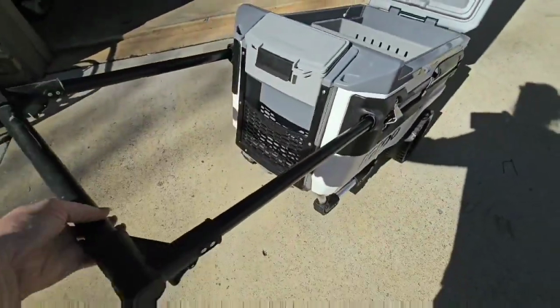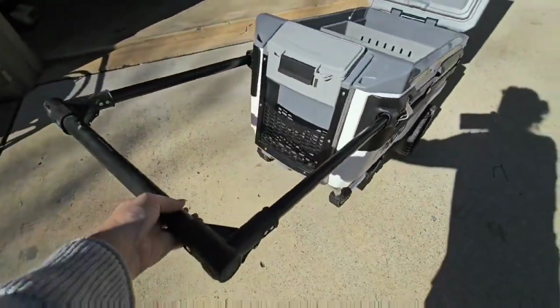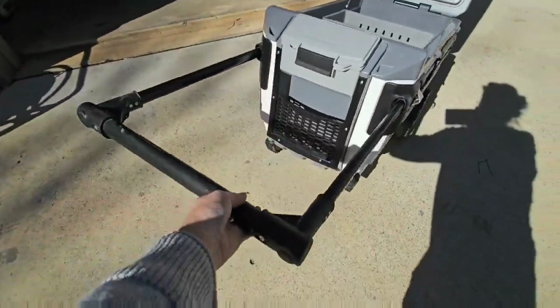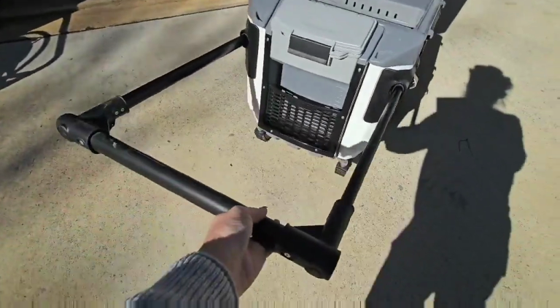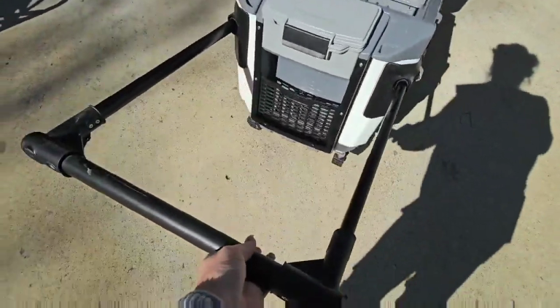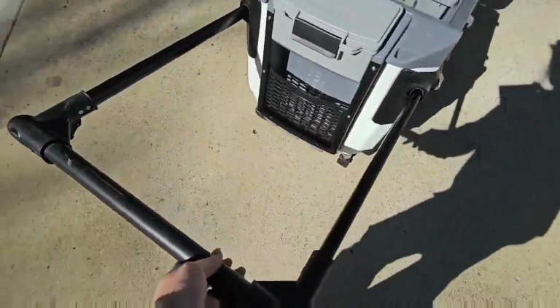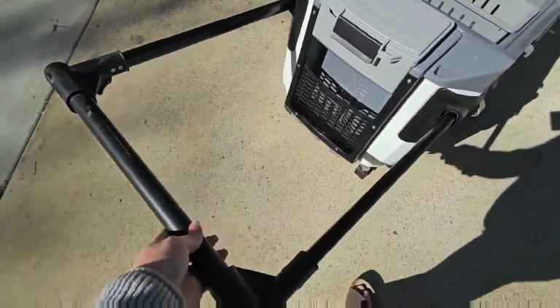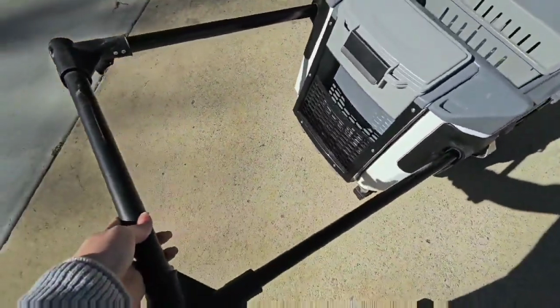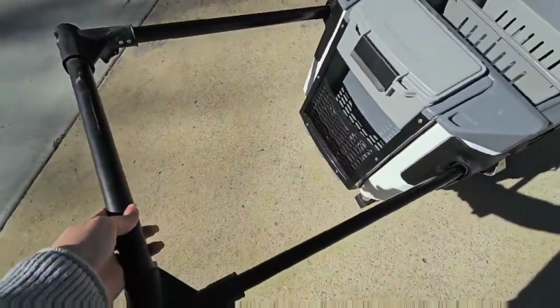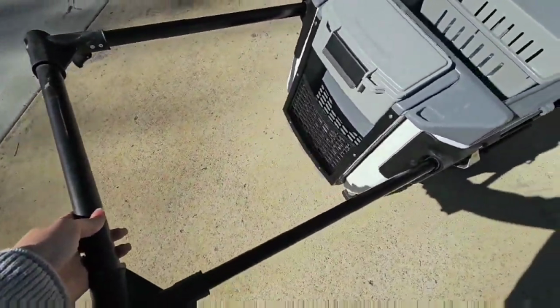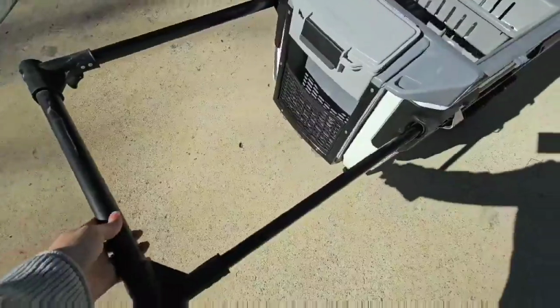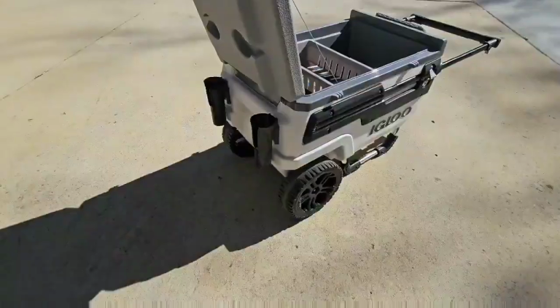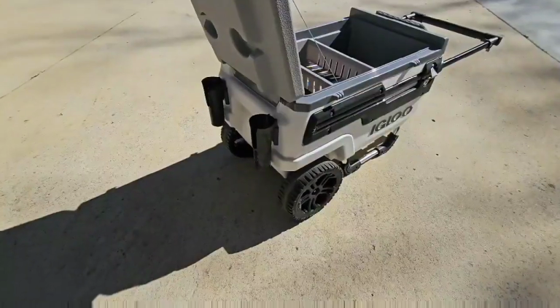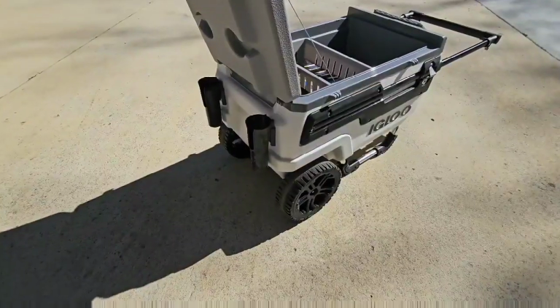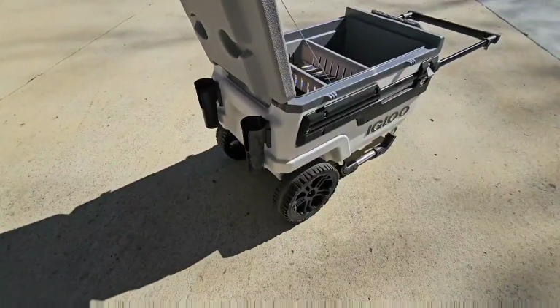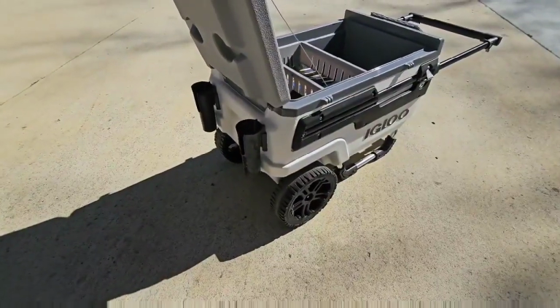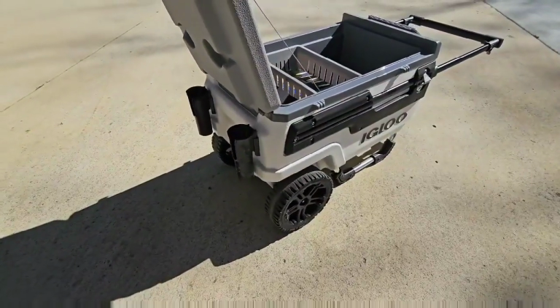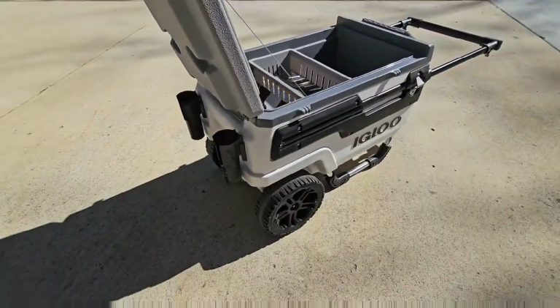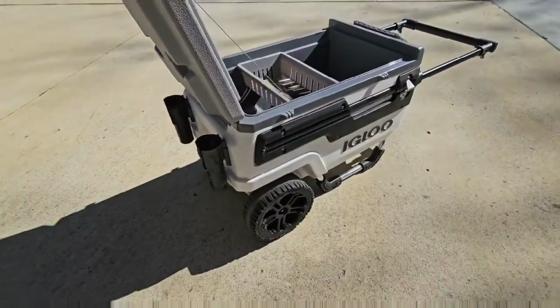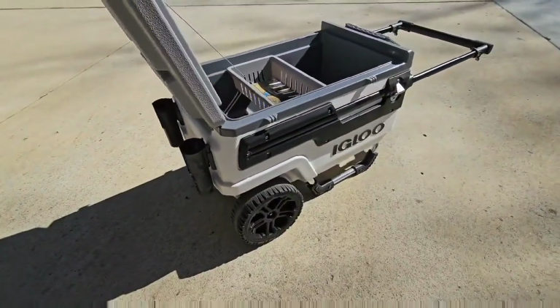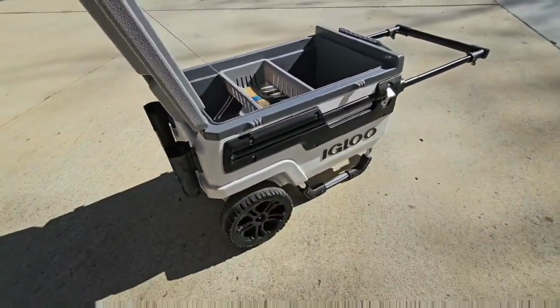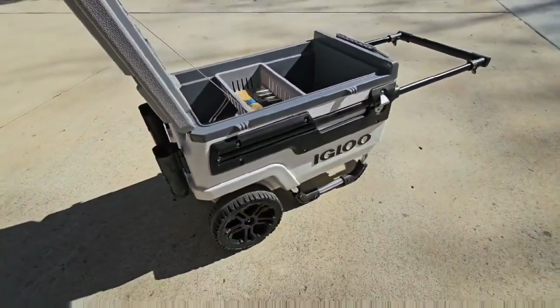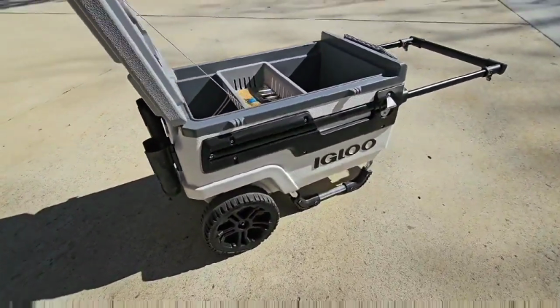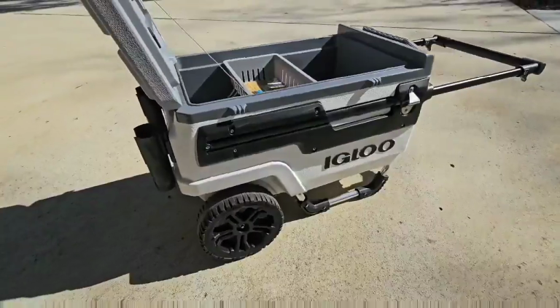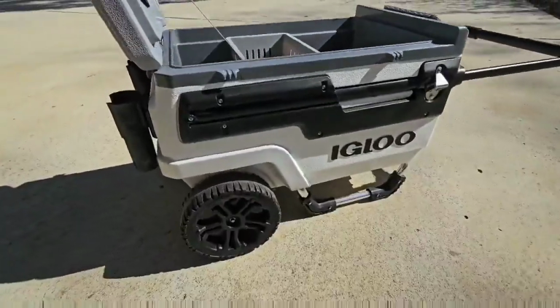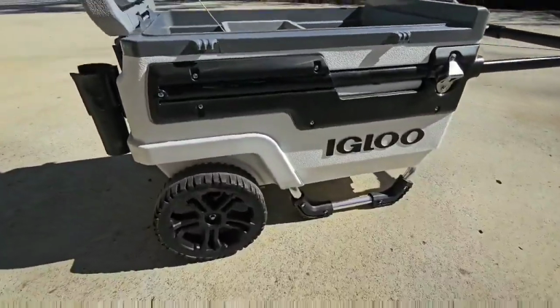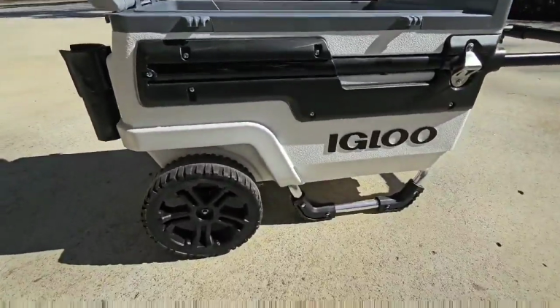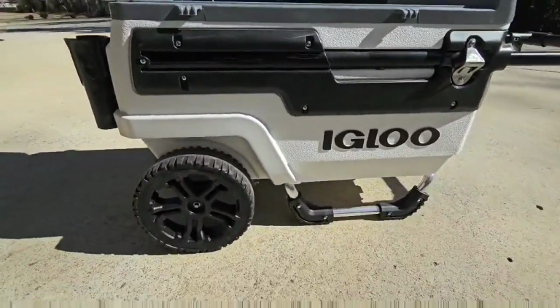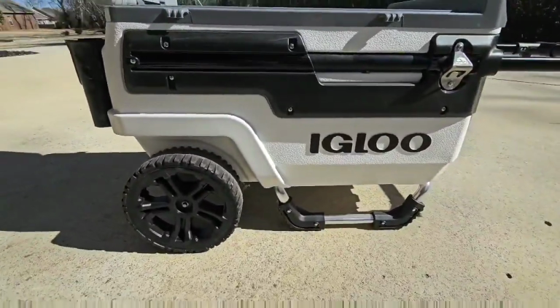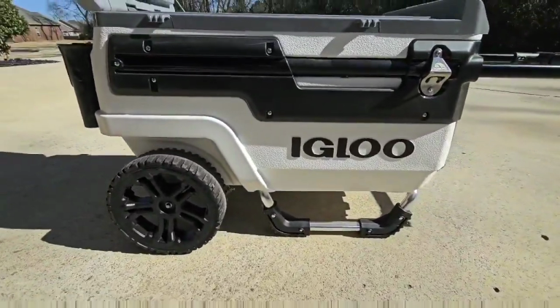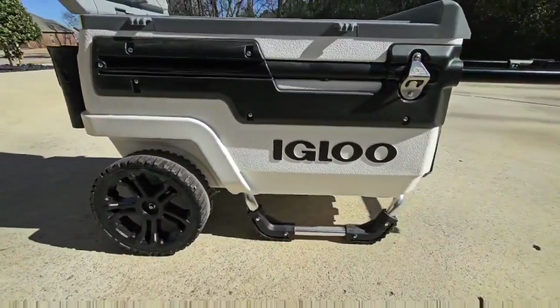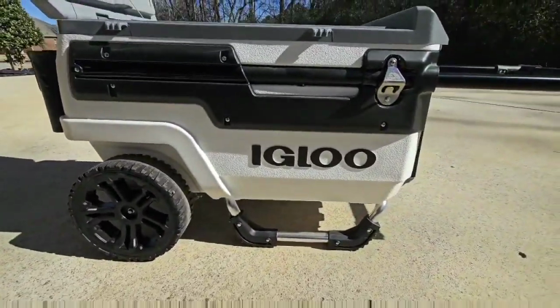It's got a soft grip foam. Super smooth to move around, really lightweight and easy. This is definitely something we recommend — we got a ton of compliments this past football season using it.